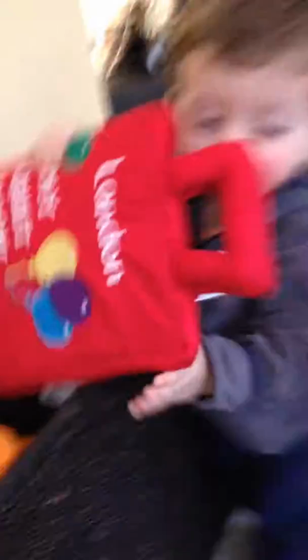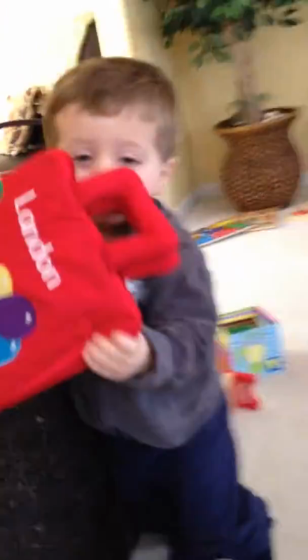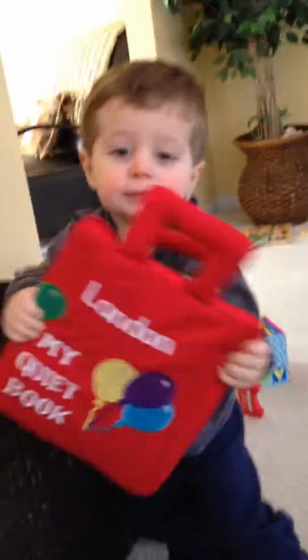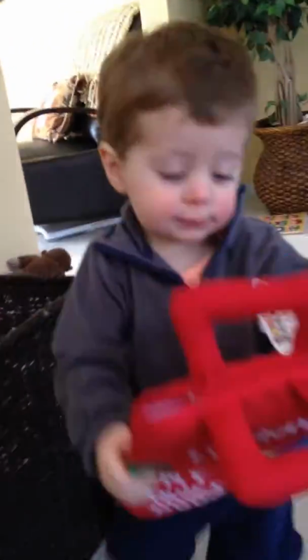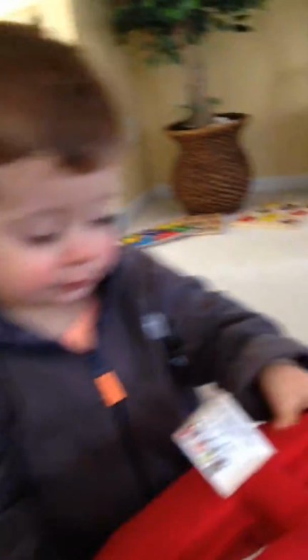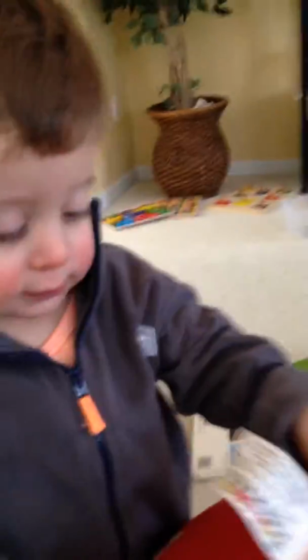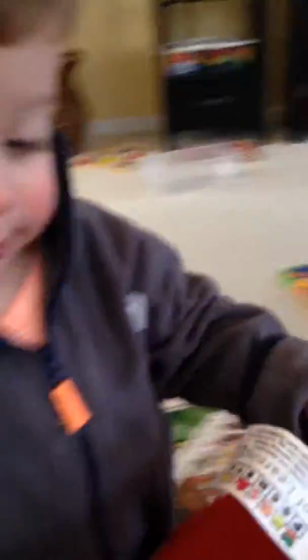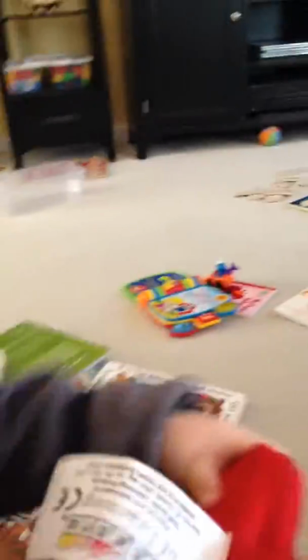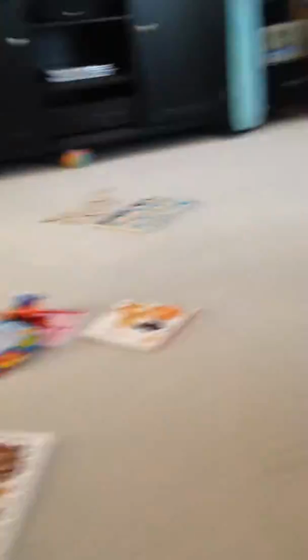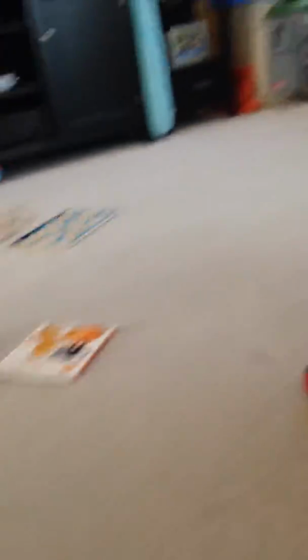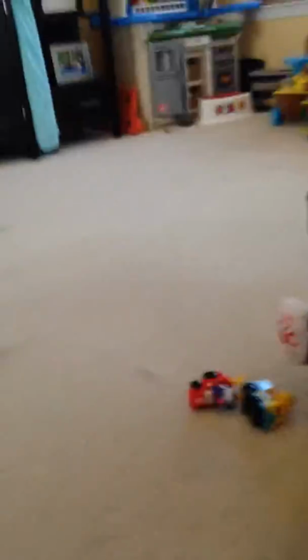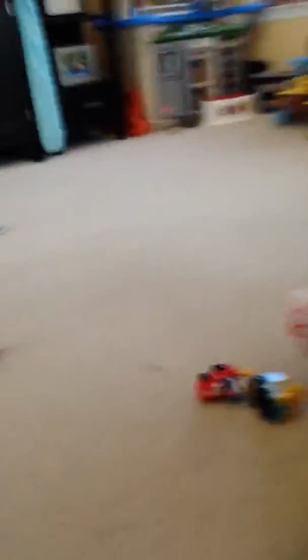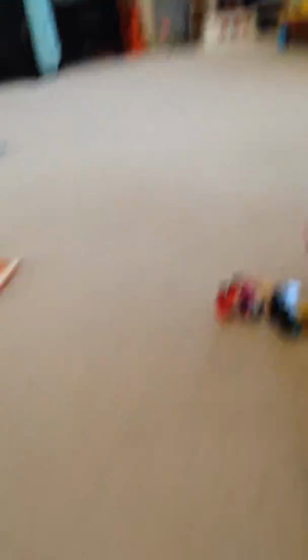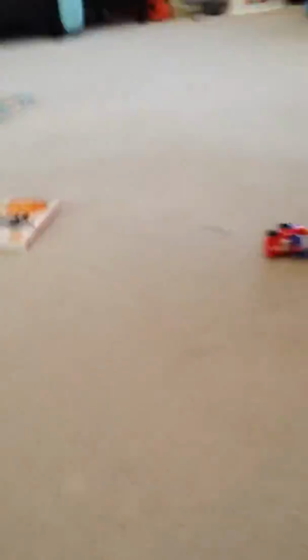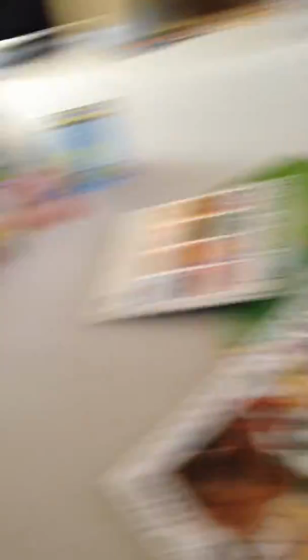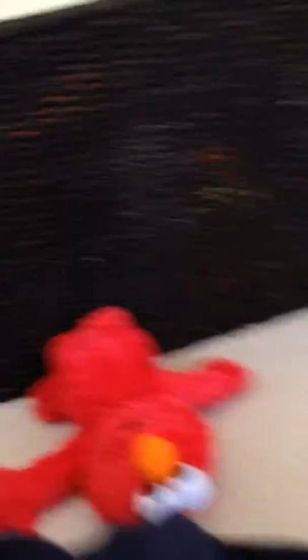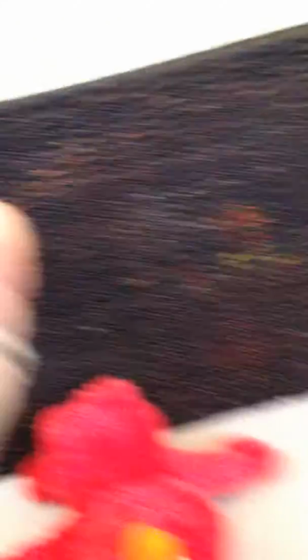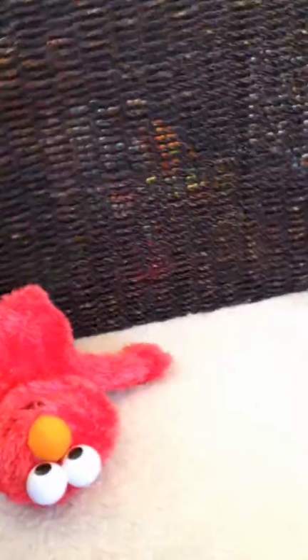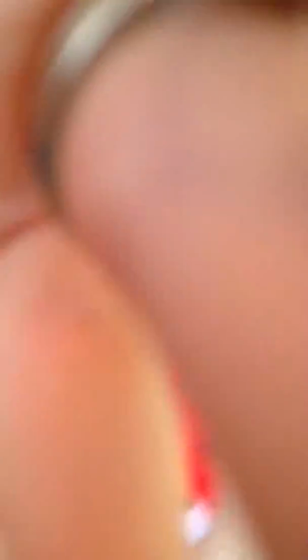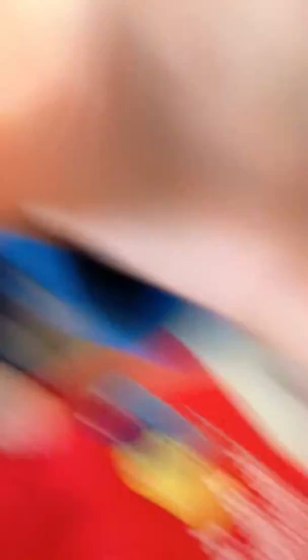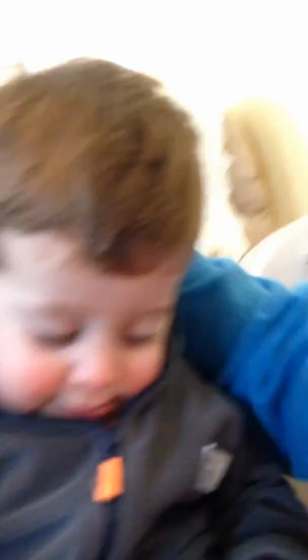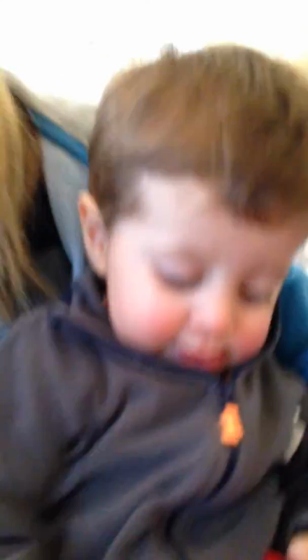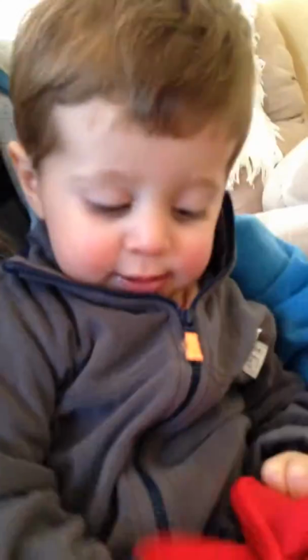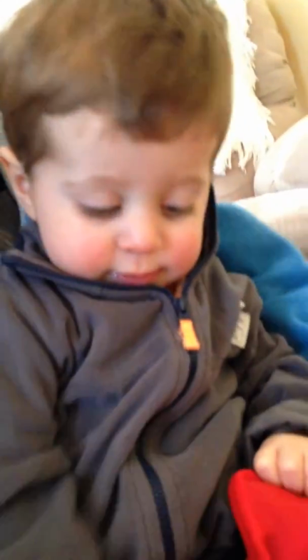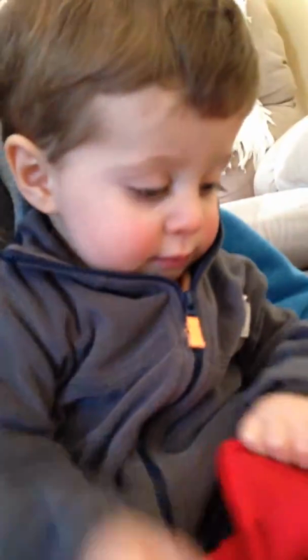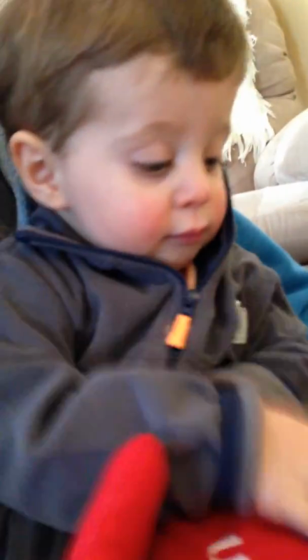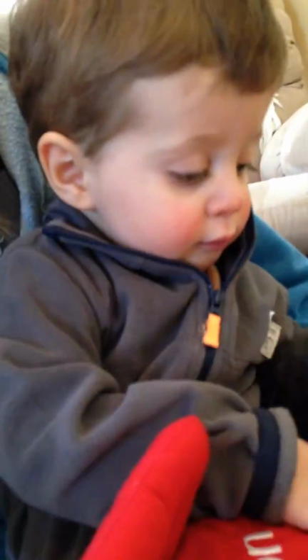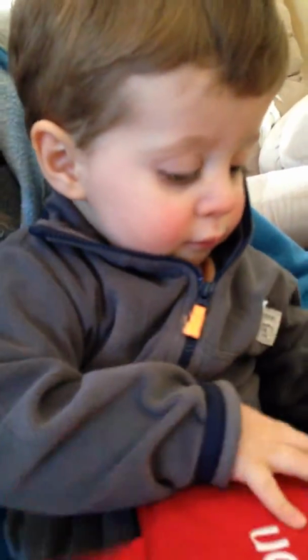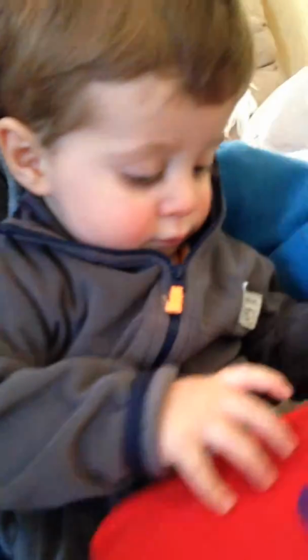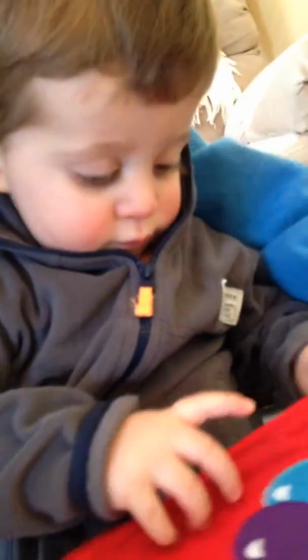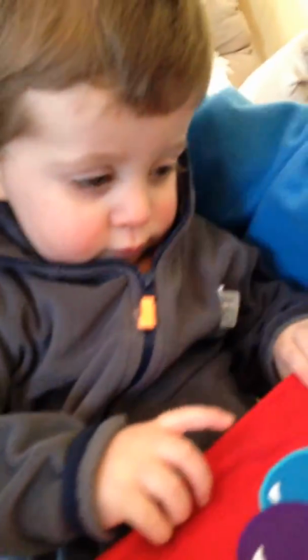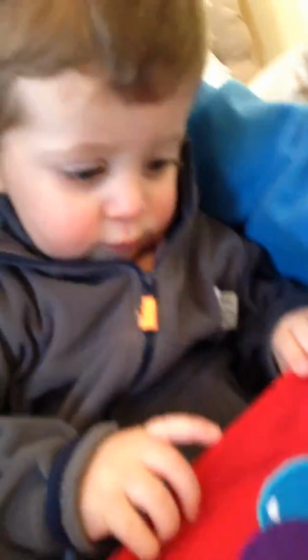Do you want to see the buttons in there? Okay. Here, we'll see the buttons in there. Here, we have to open it first.